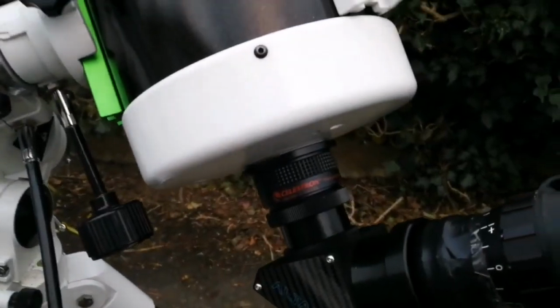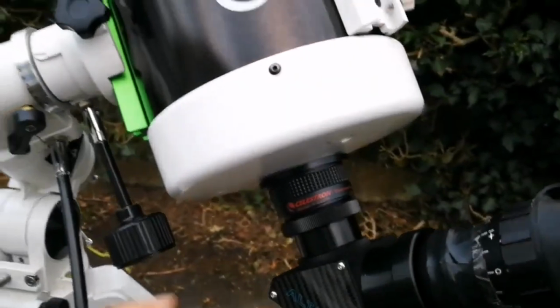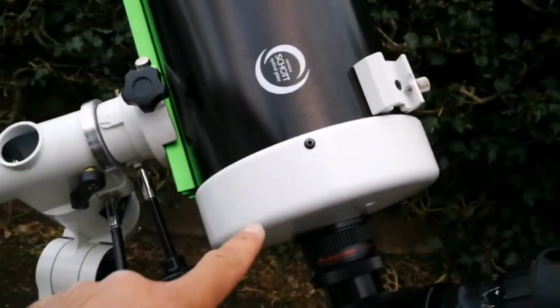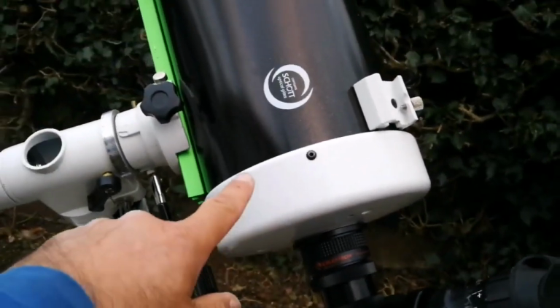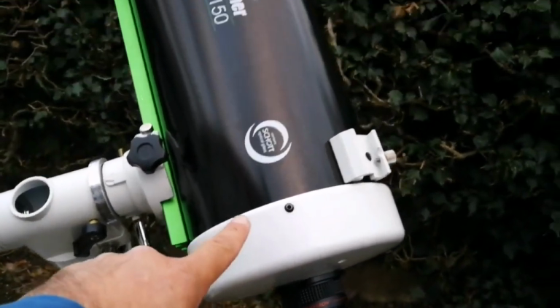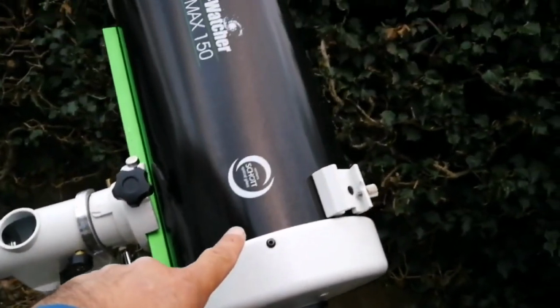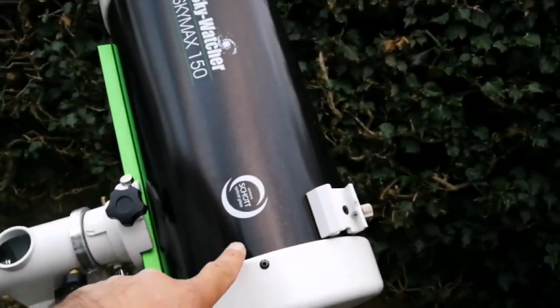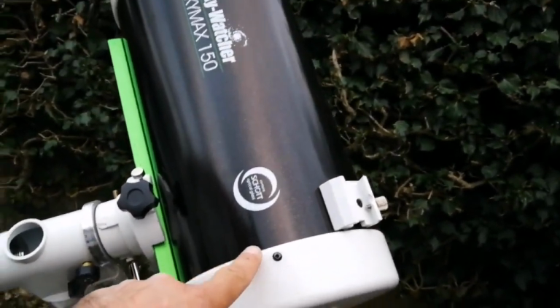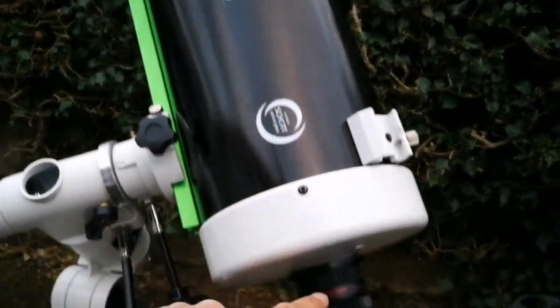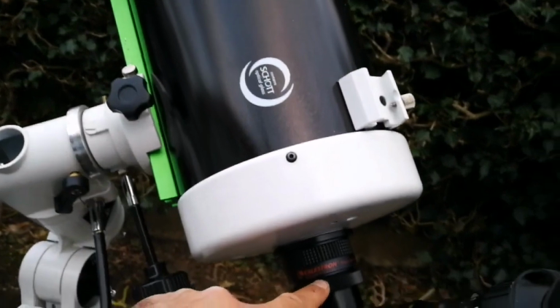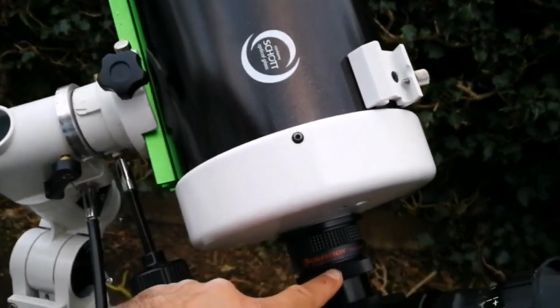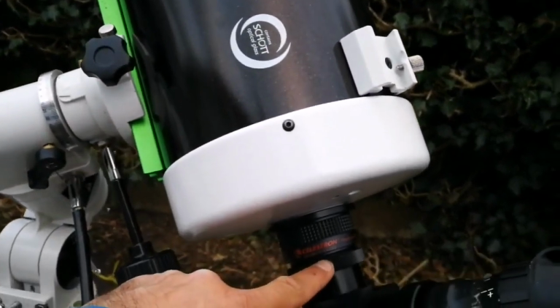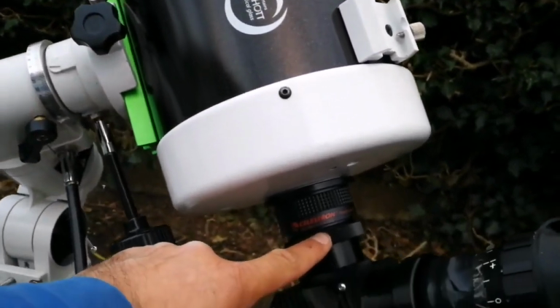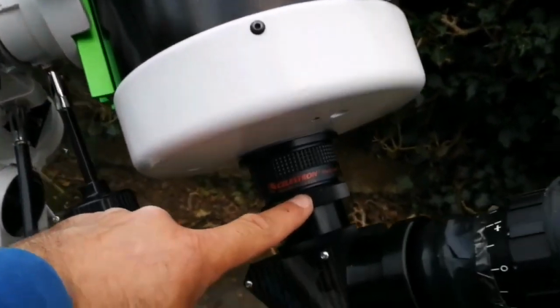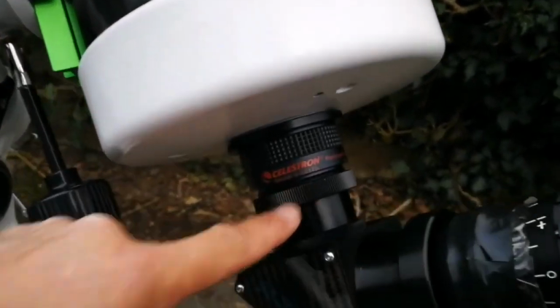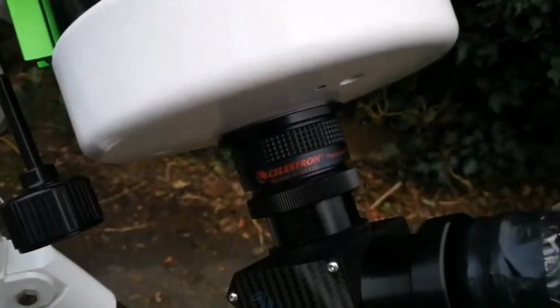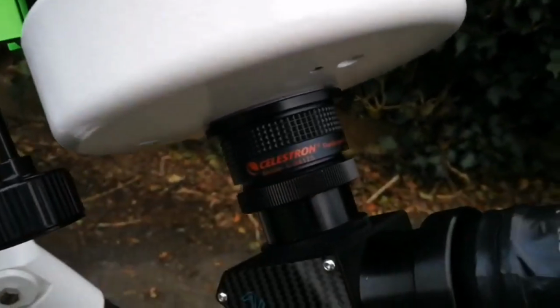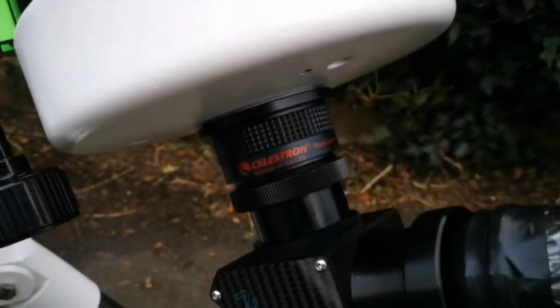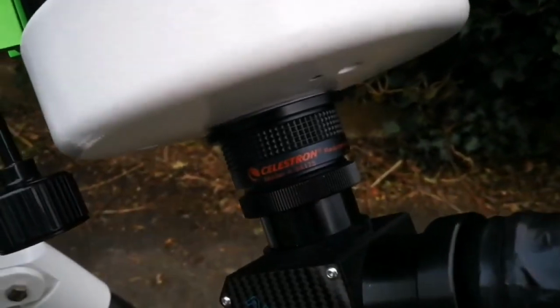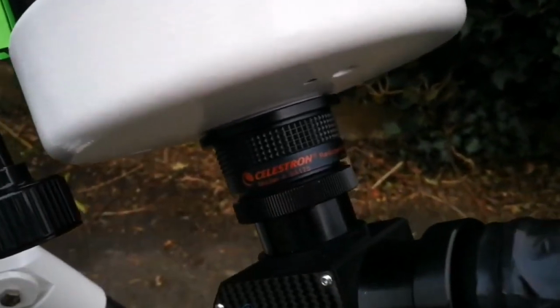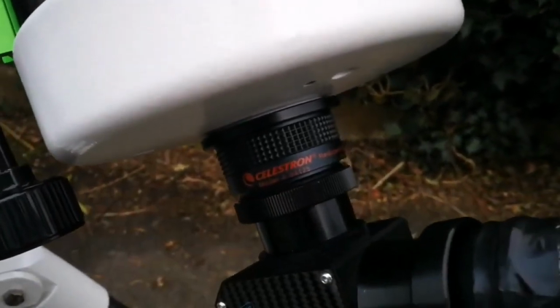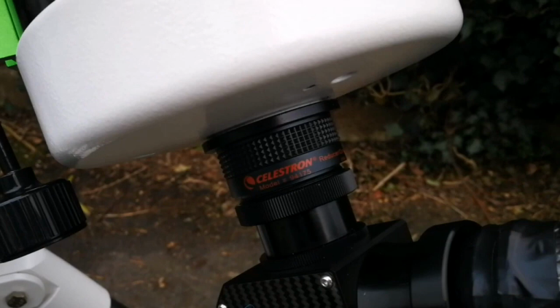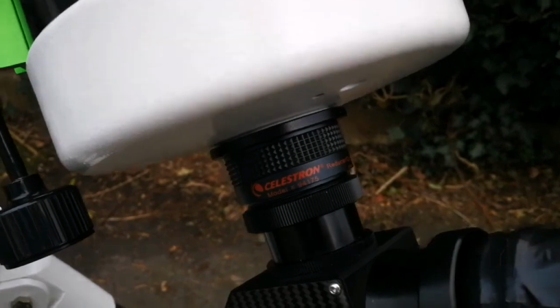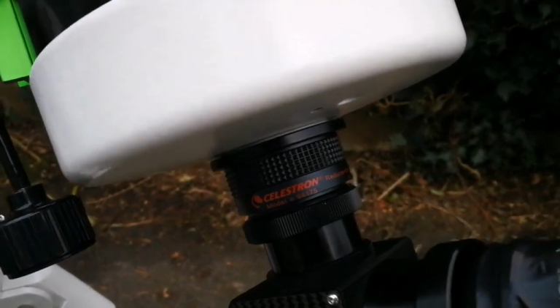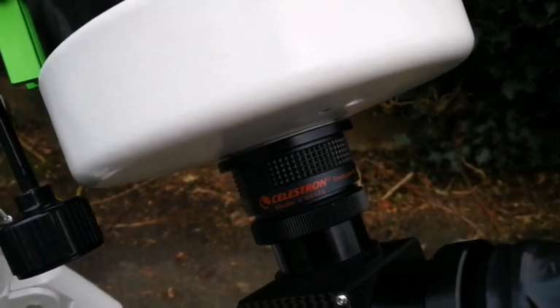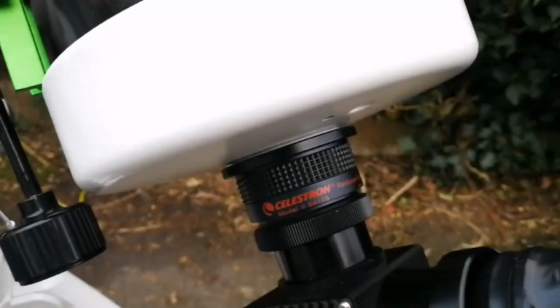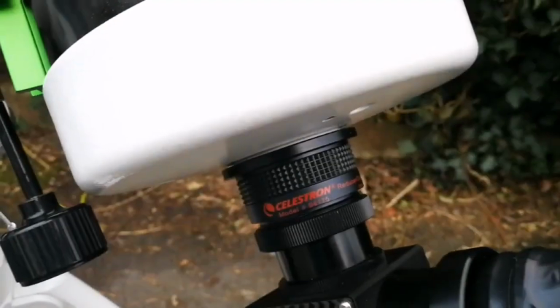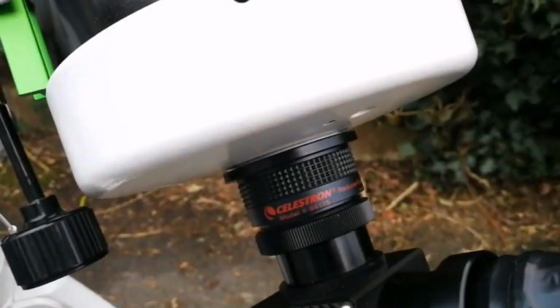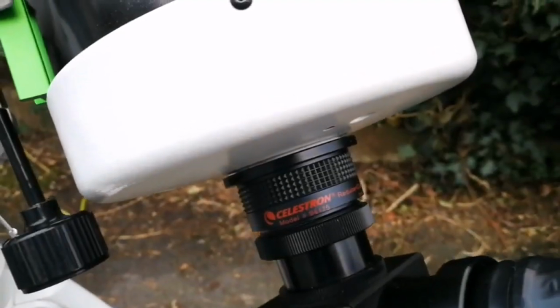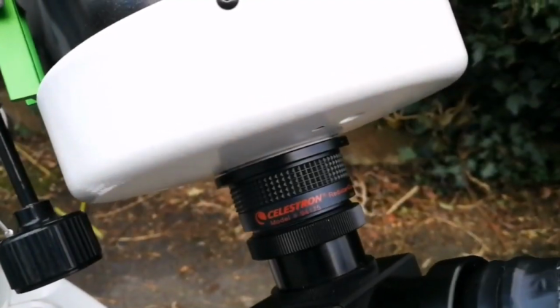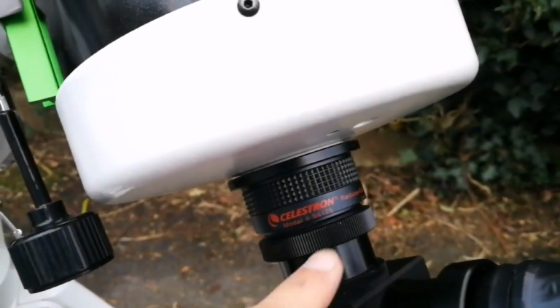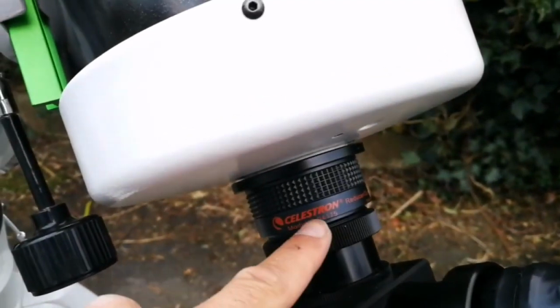As I mentioned, this telescope has a very long focal length and a narrow field of view — it's practically a planetary telescope. But you can use it for other purposes, like deep-sky observation, if you use a focal reducer.